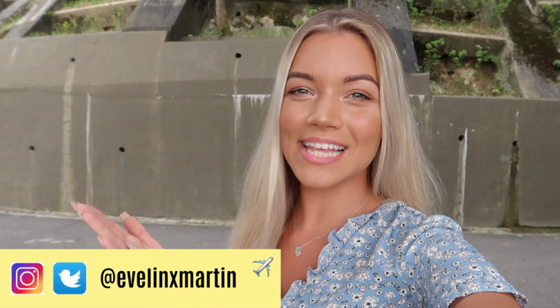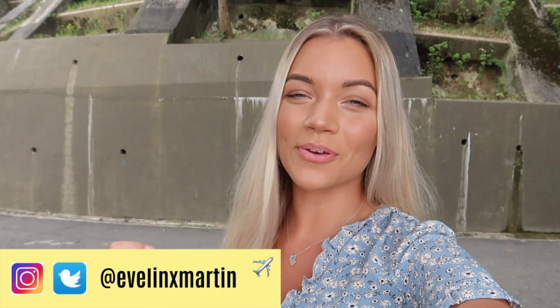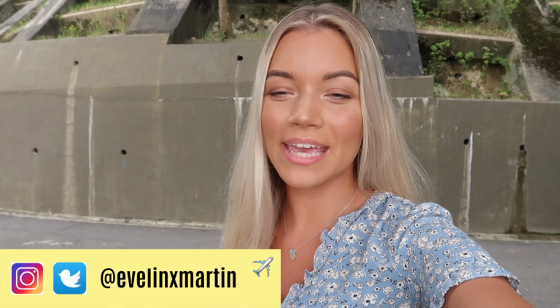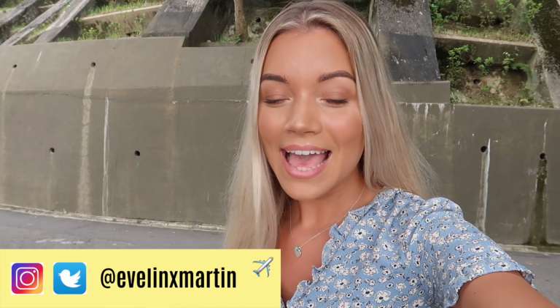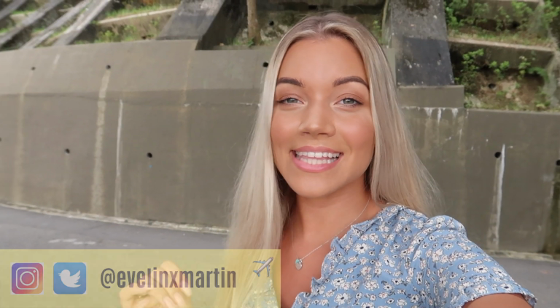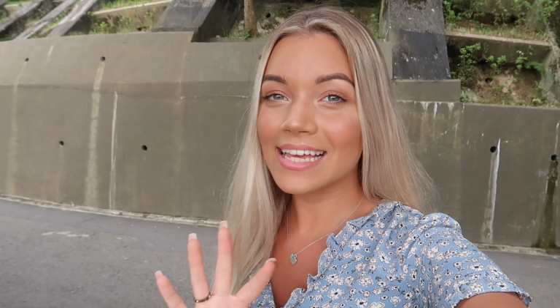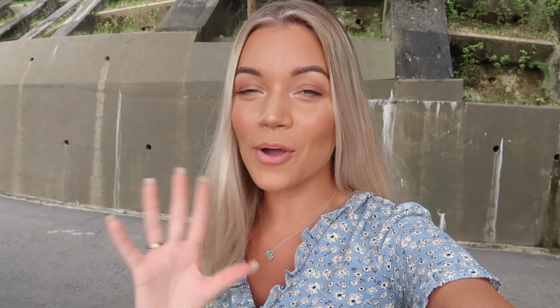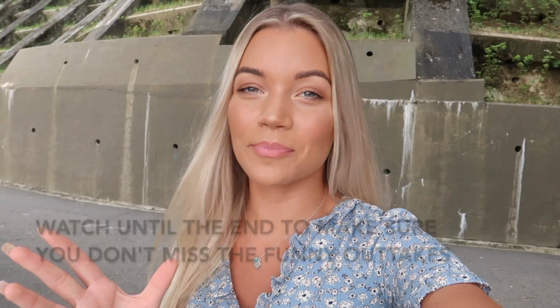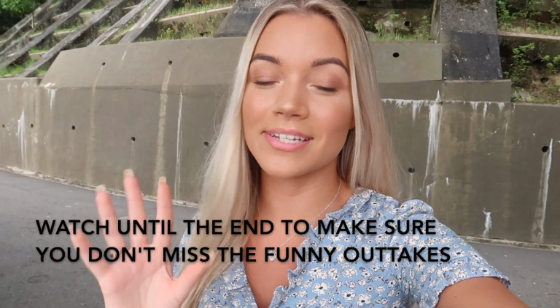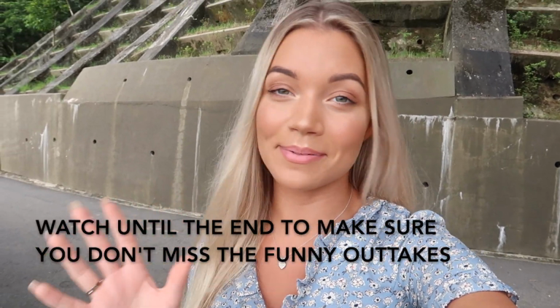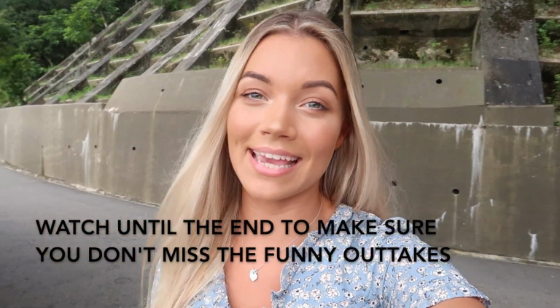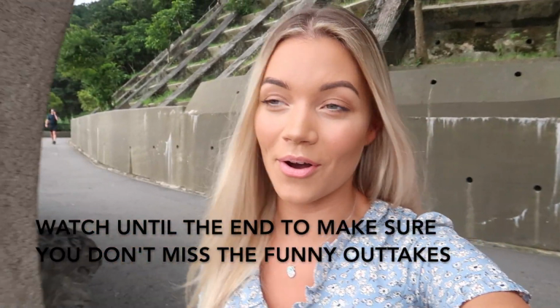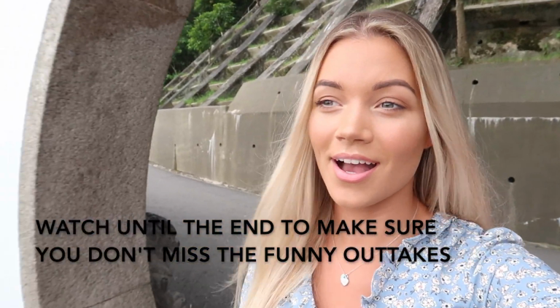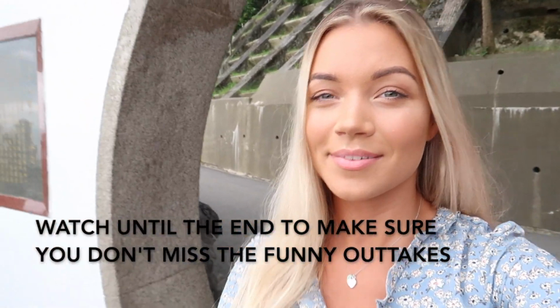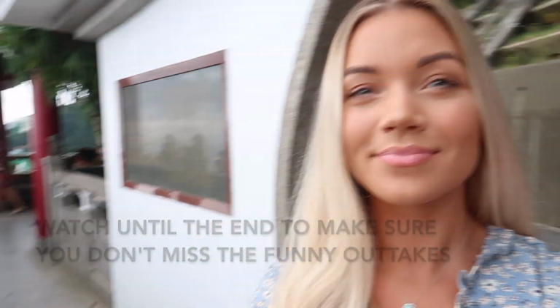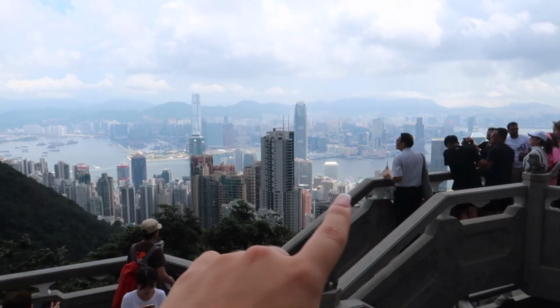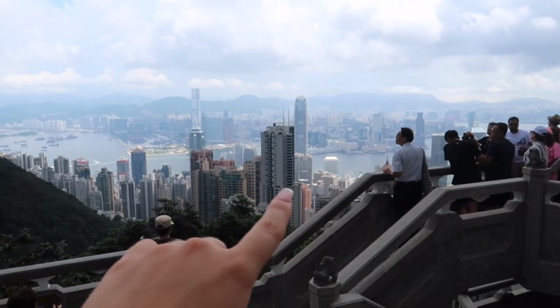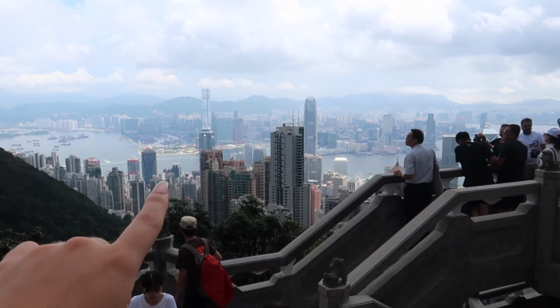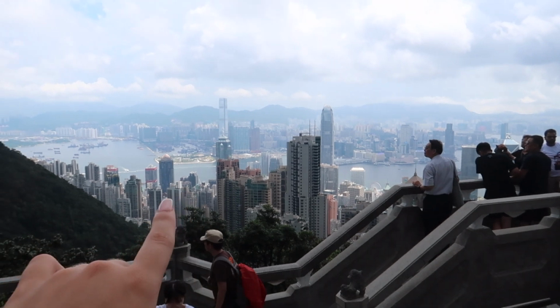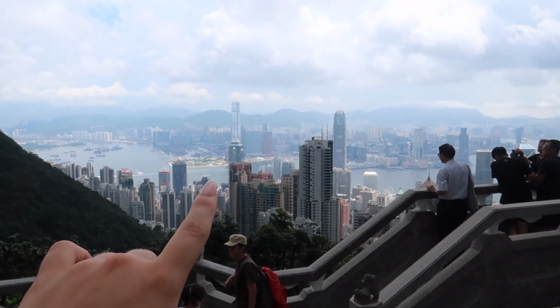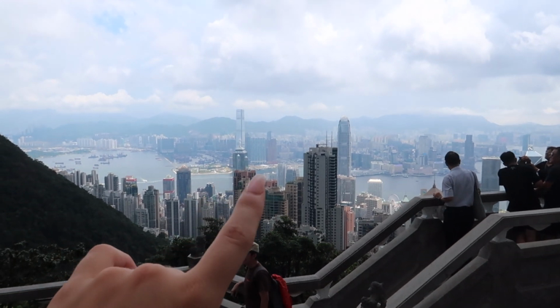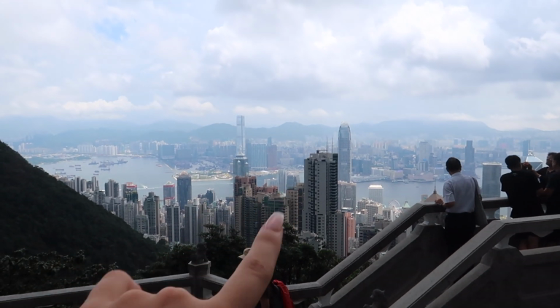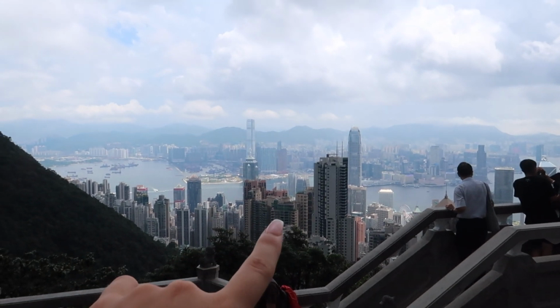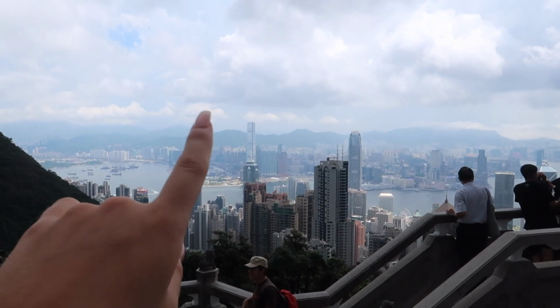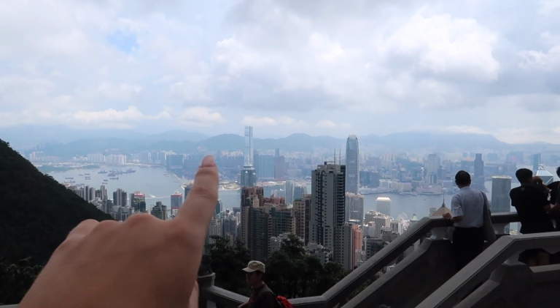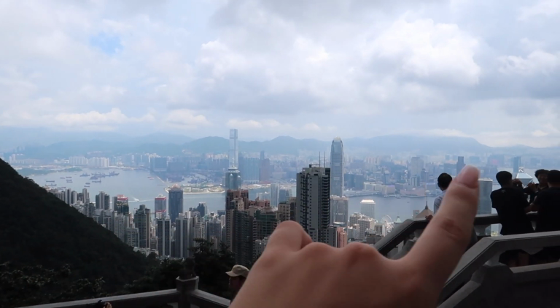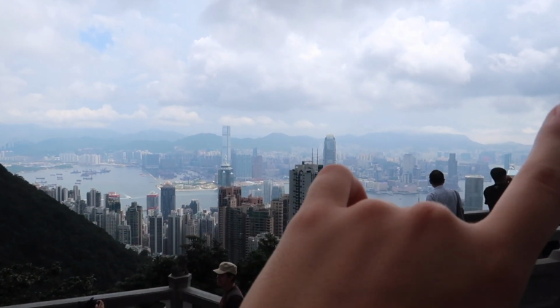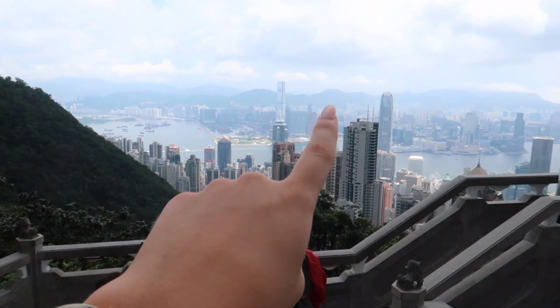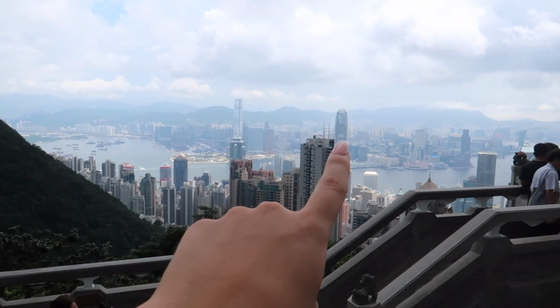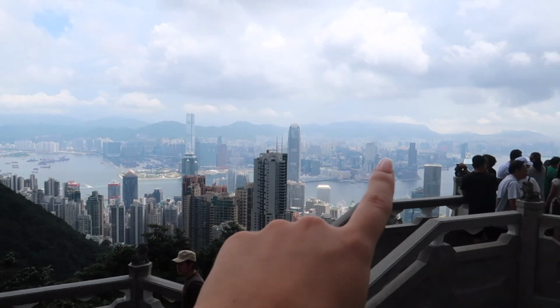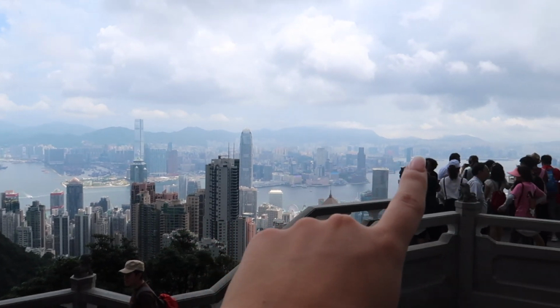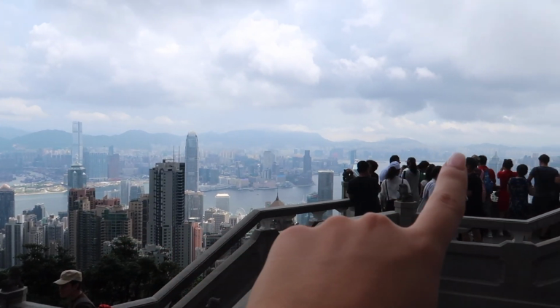We're just at Victoria Peak. This is the highest overlooking point — the mountain peak in Hong Kong. This side we're on currently is known as Hong Kong Island, and the other side is Kowloon, the city just over there.